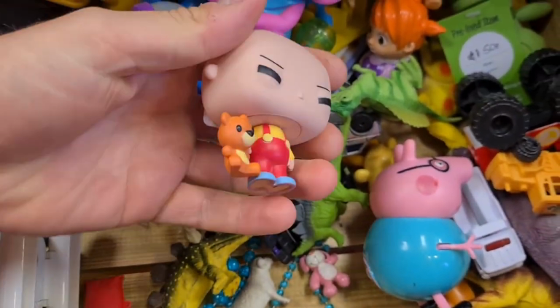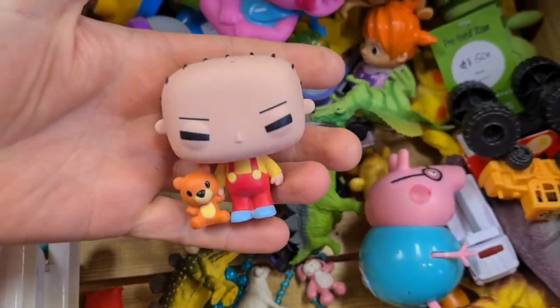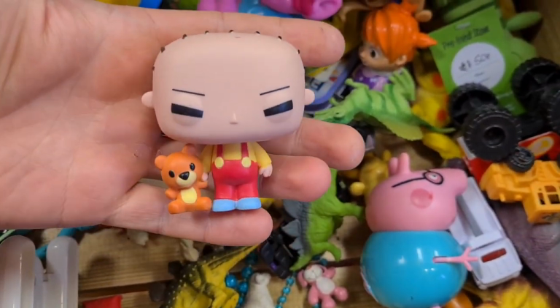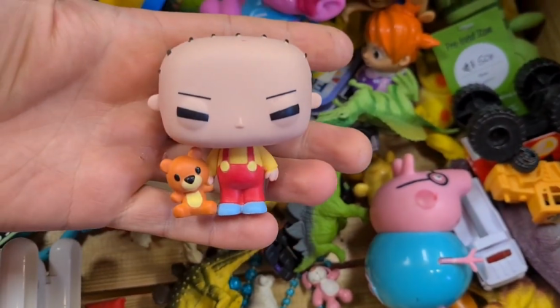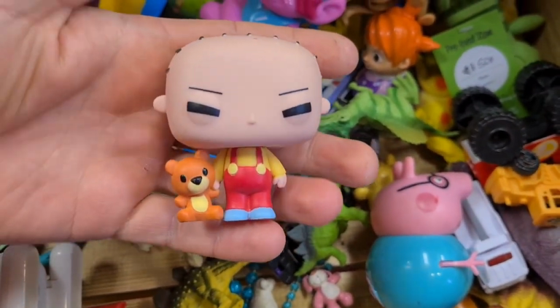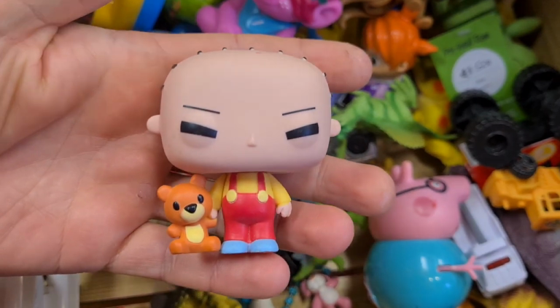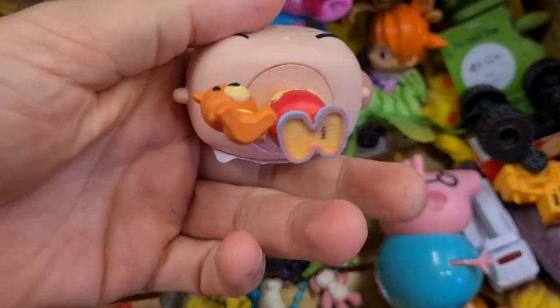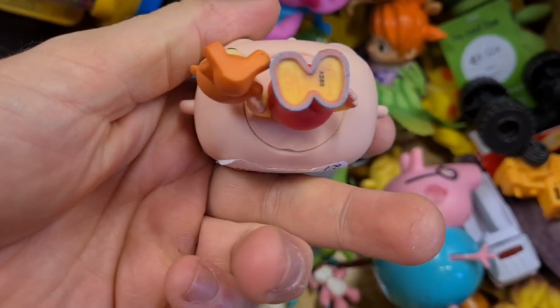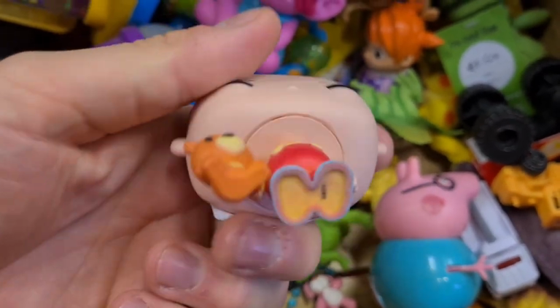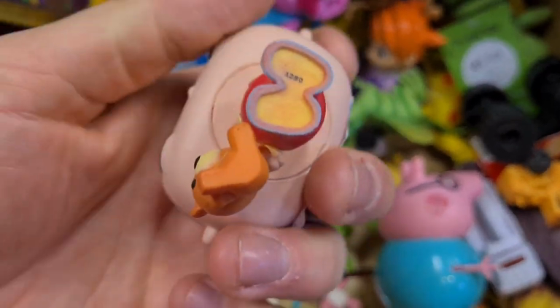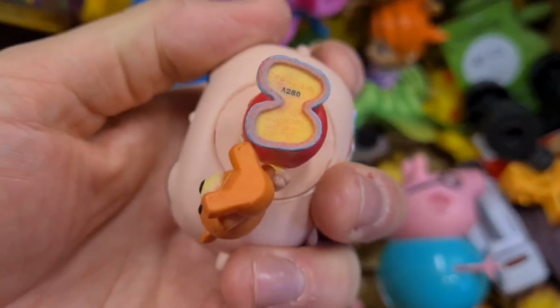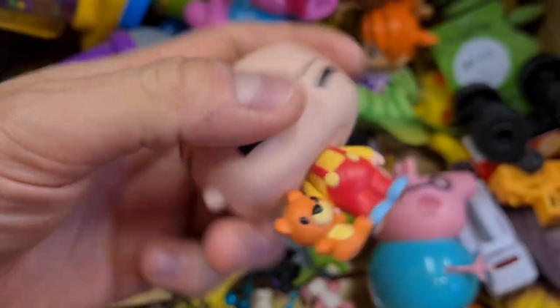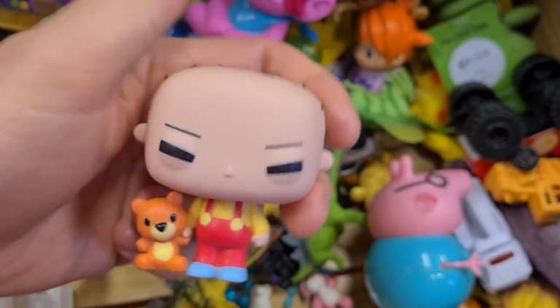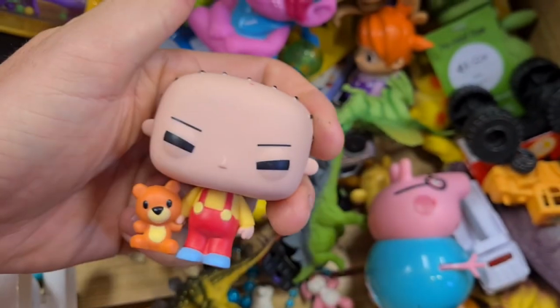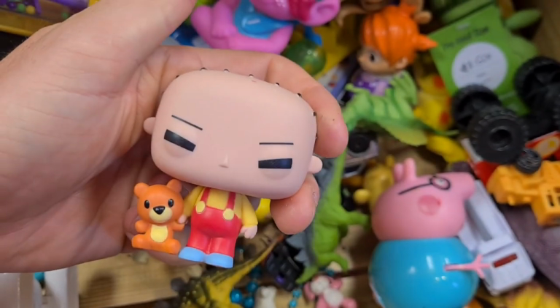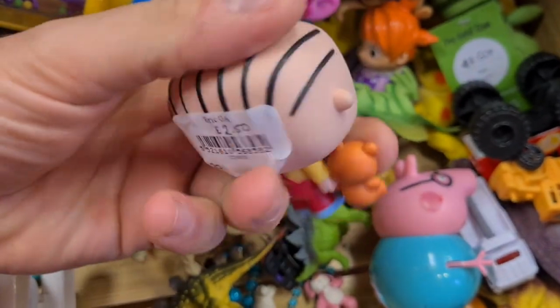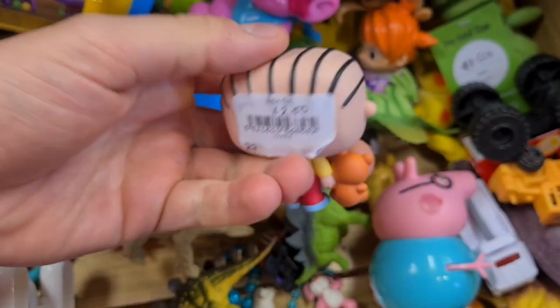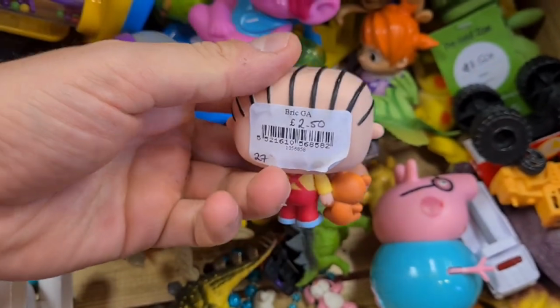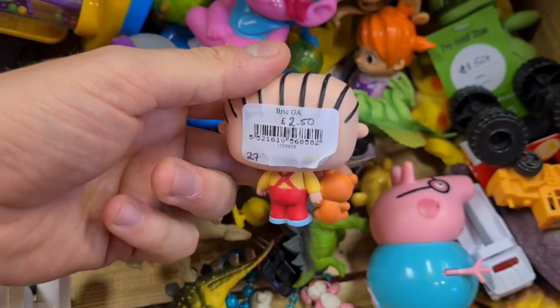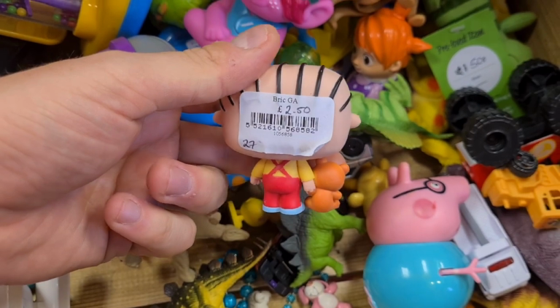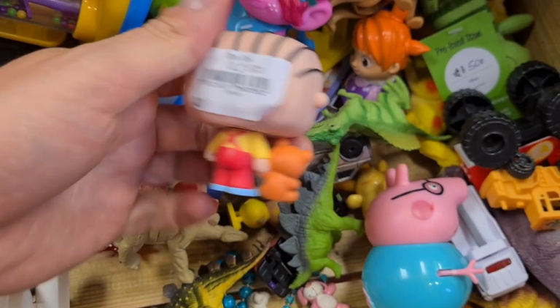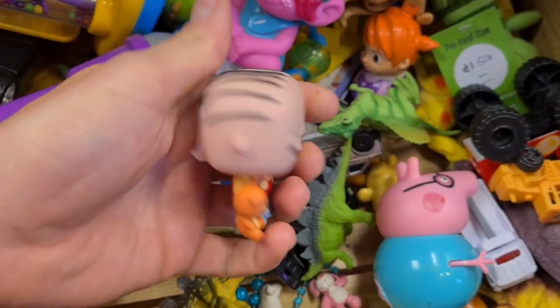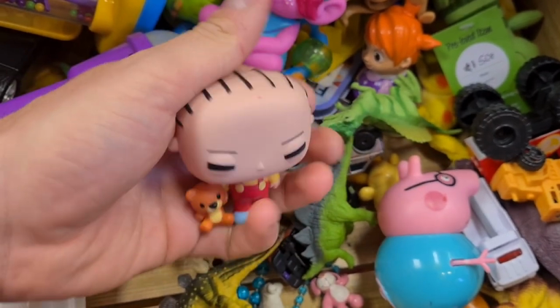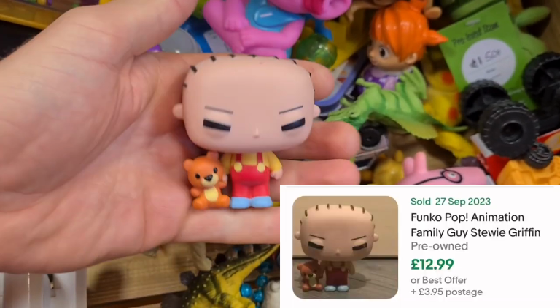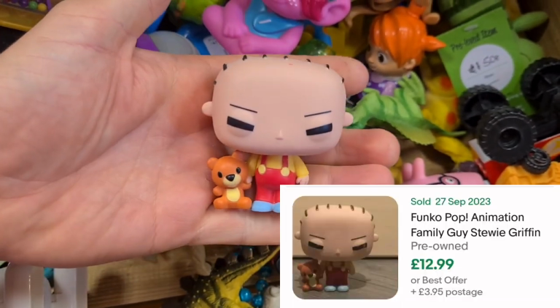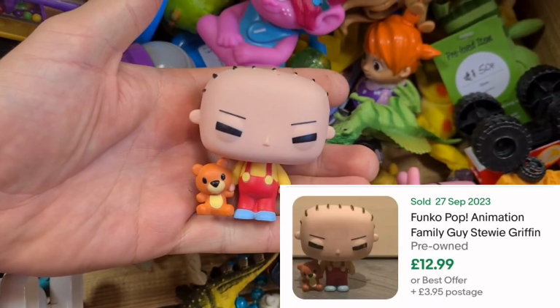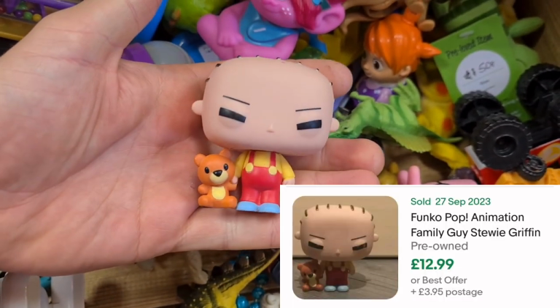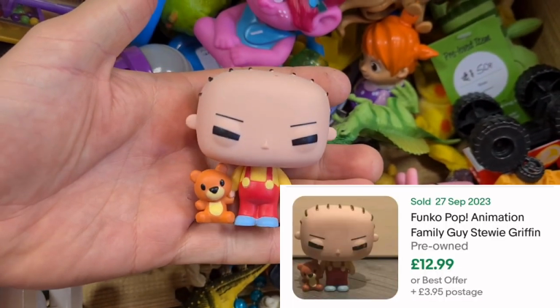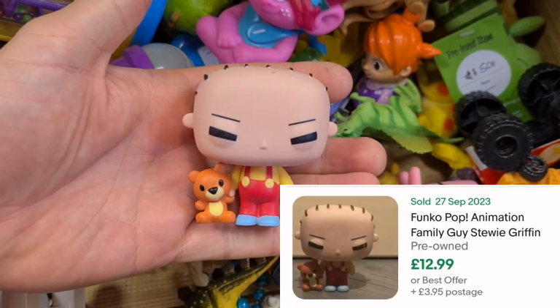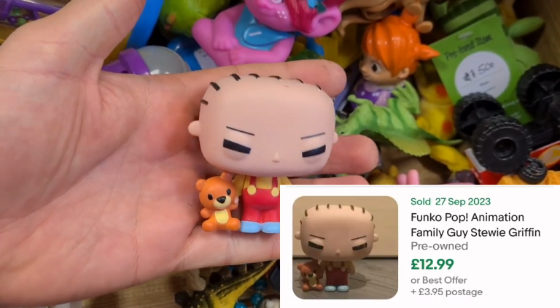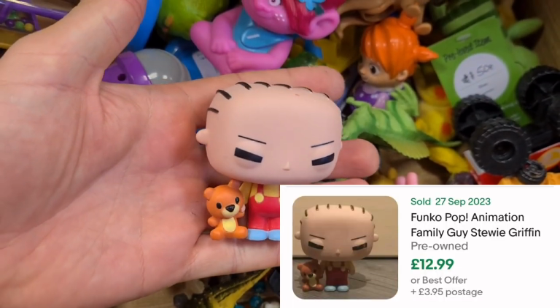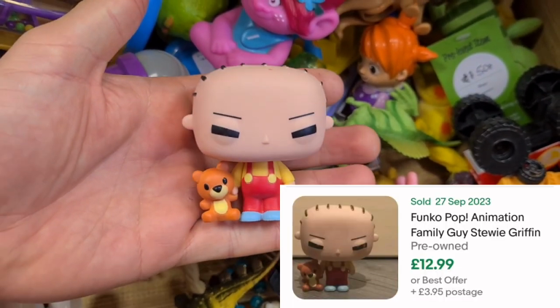That's Stewie off of Family Guy — that looks like a Funko Pop to me. Yeah, Funko on the bottom. How much is he? £2.50? Looking at sold listings though, could be pushing £12 plus post, something like that.